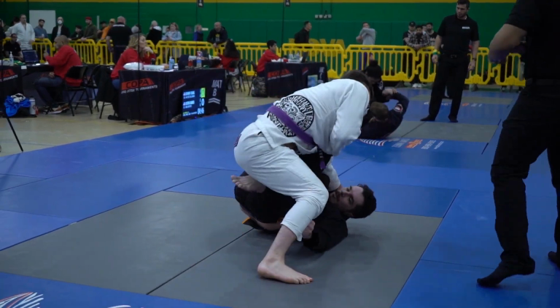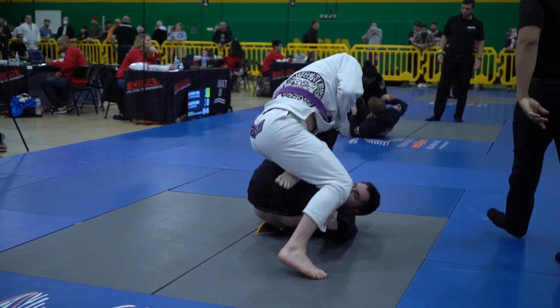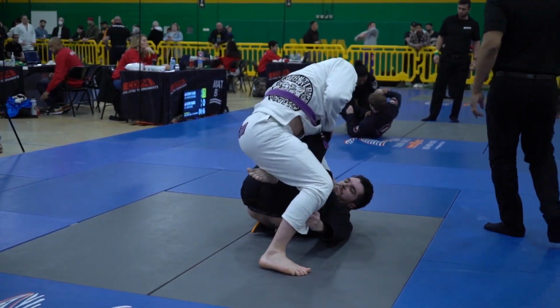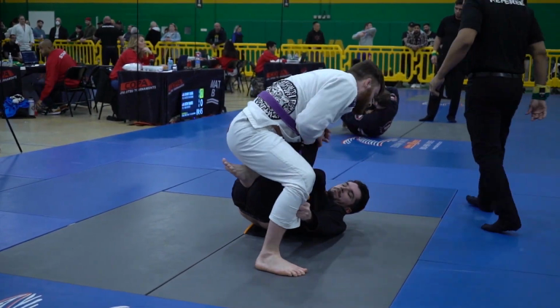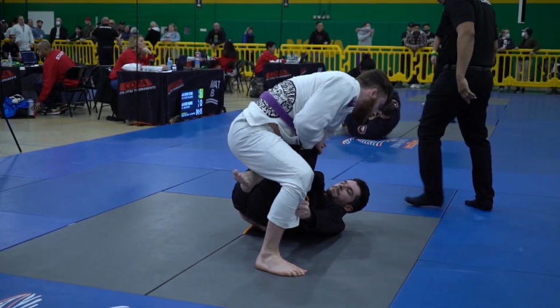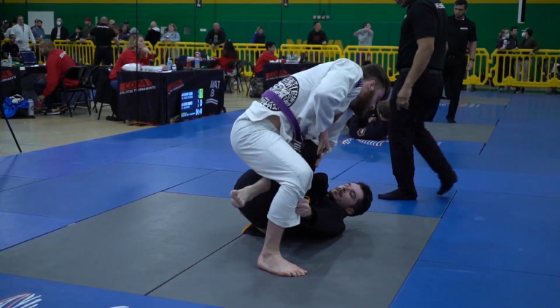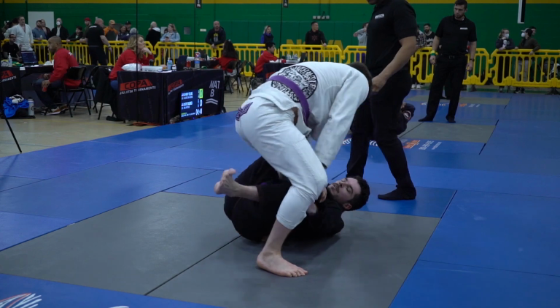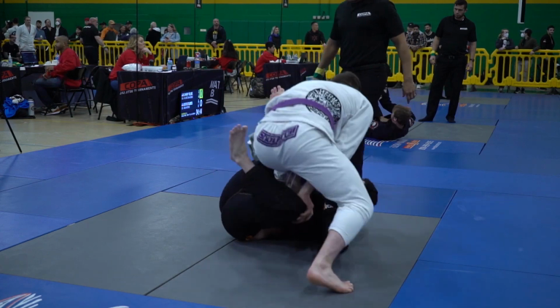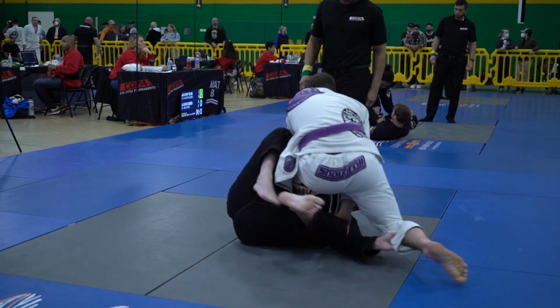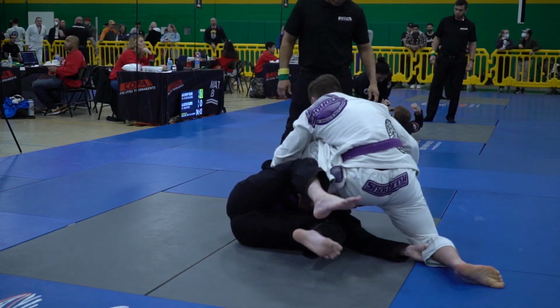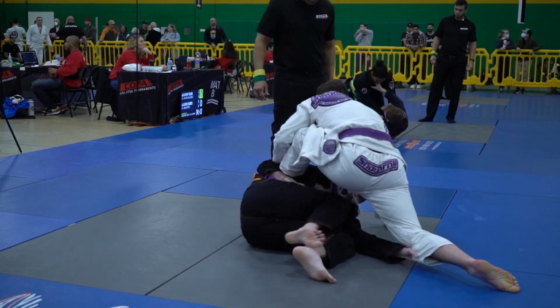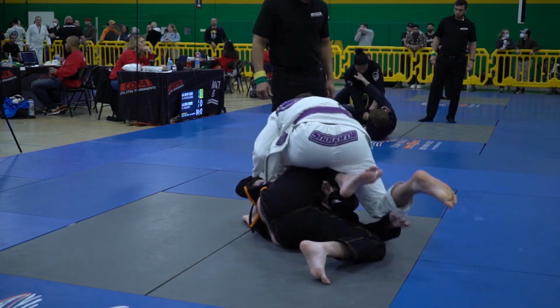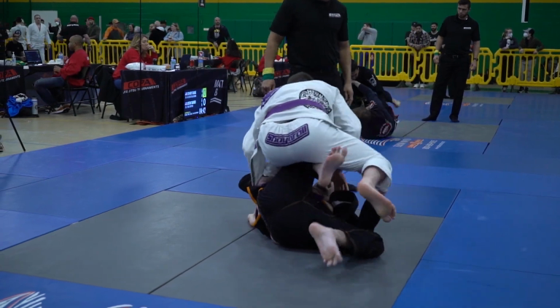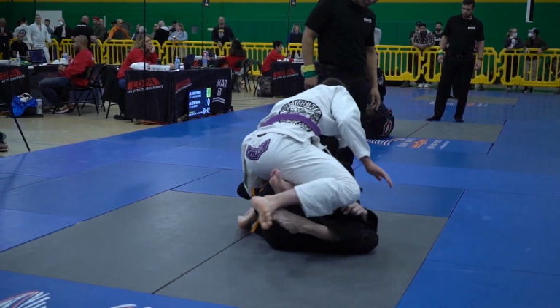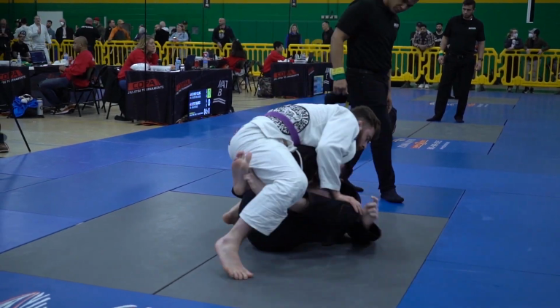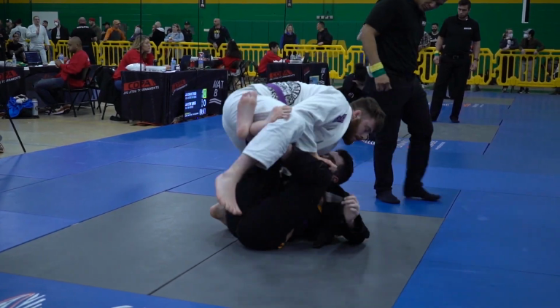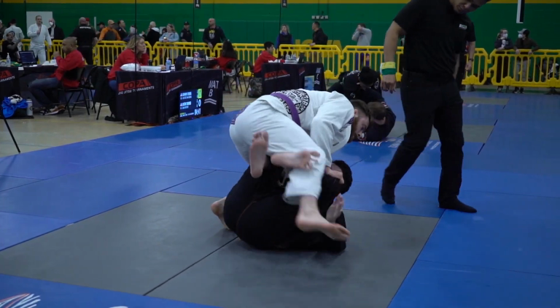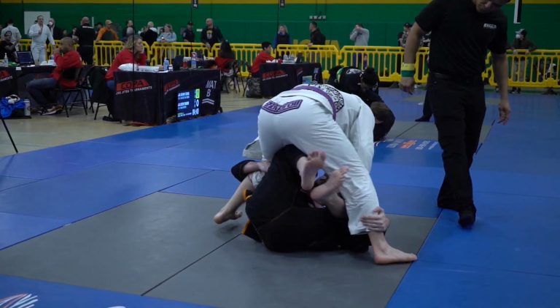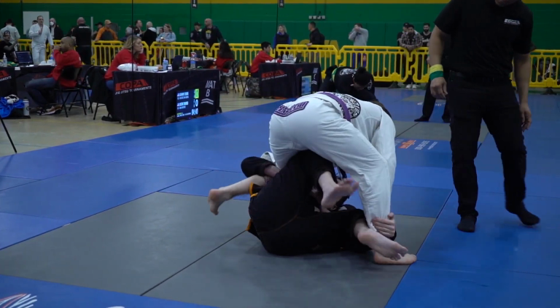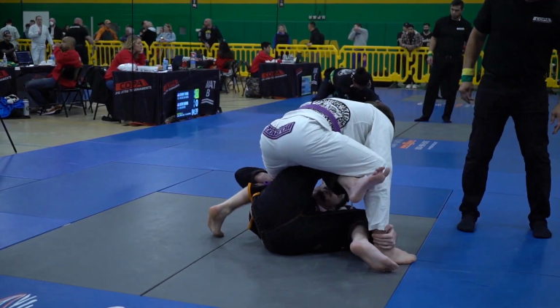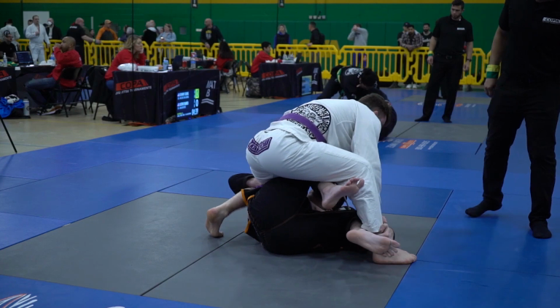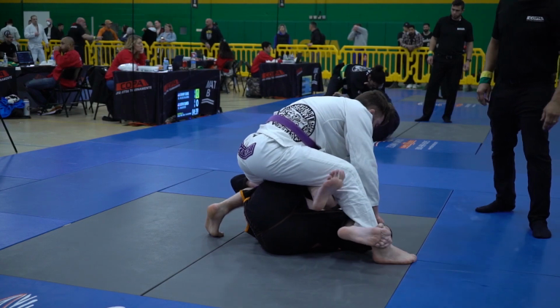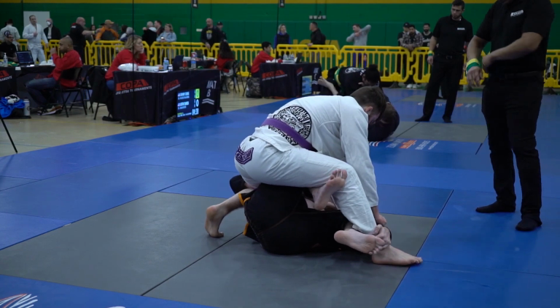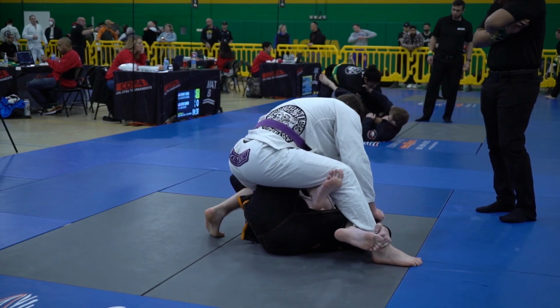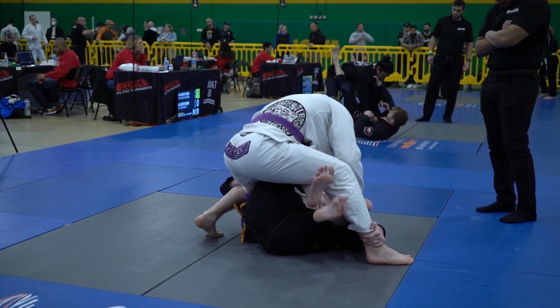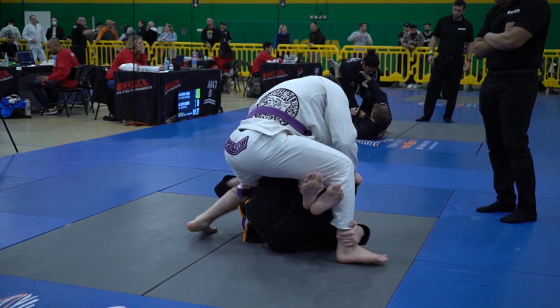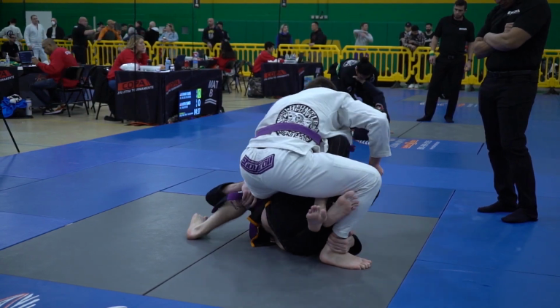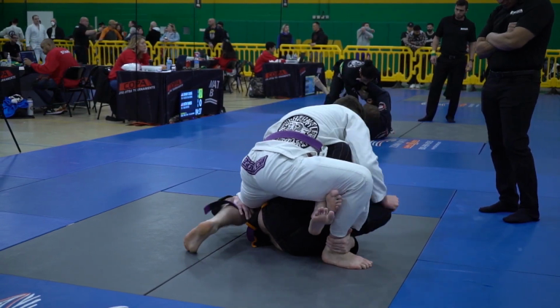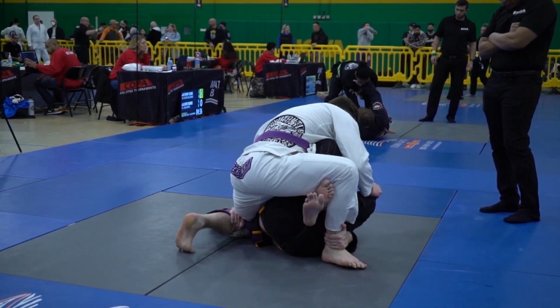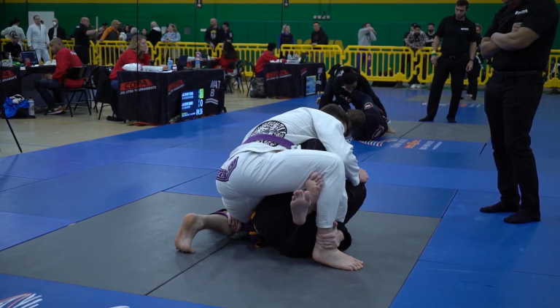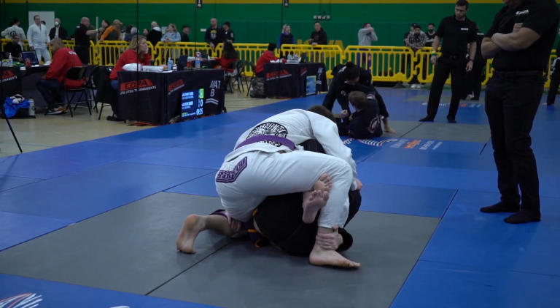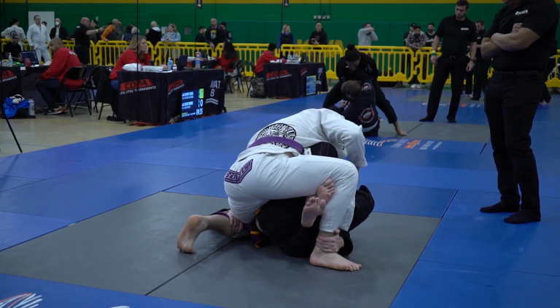Really nice movement from both players there. Tyler does a great job not getting passed — turning to turtle and coming back into guard. Nick does a great job following the position and maintaining that top control throughout the entire process.